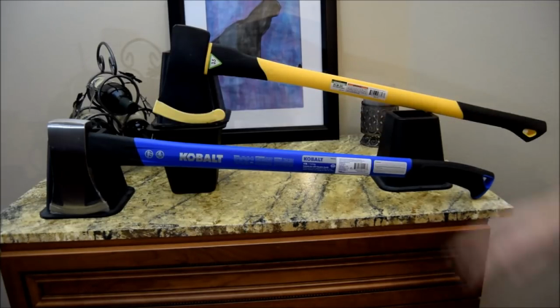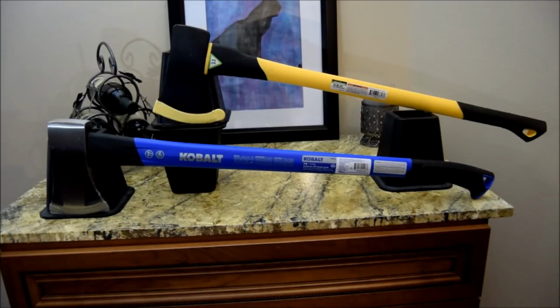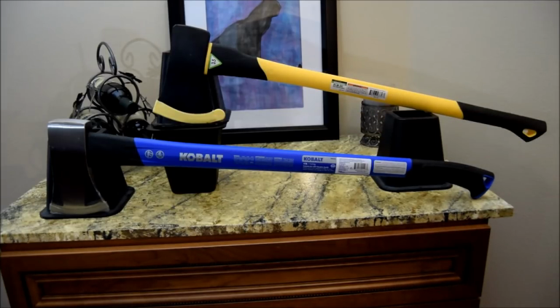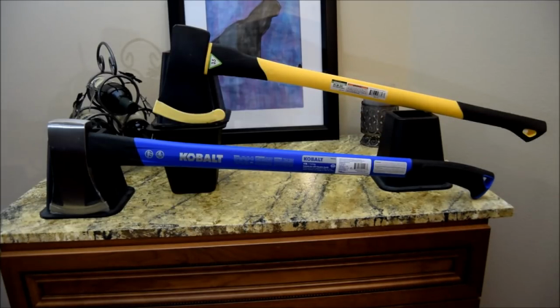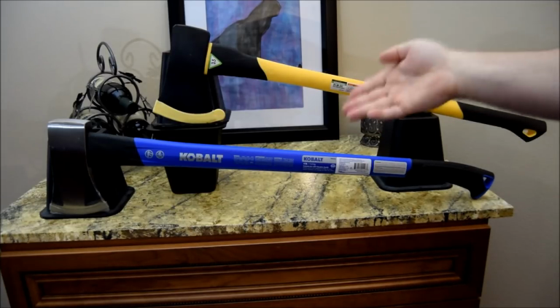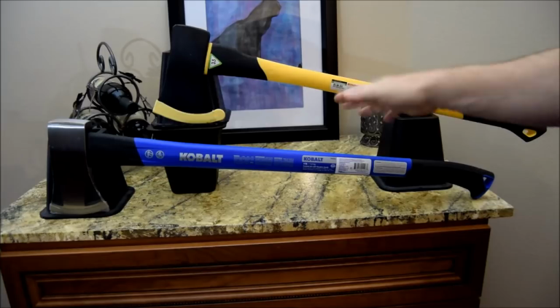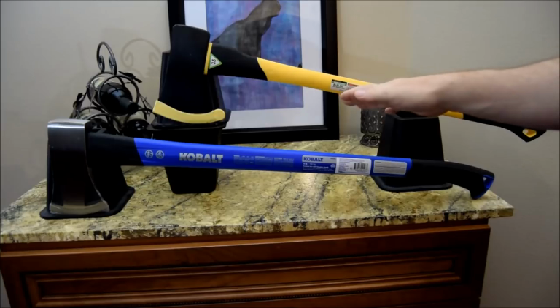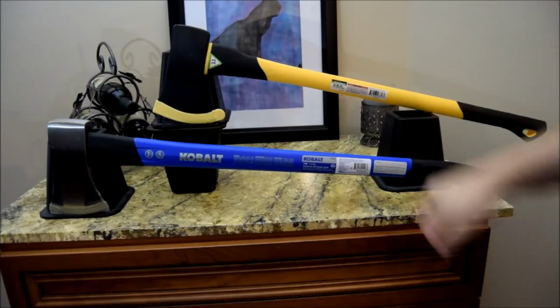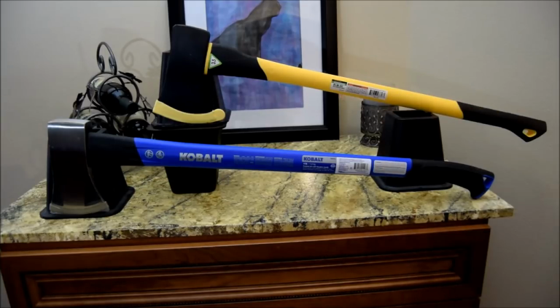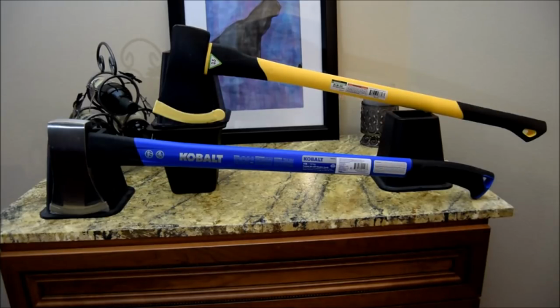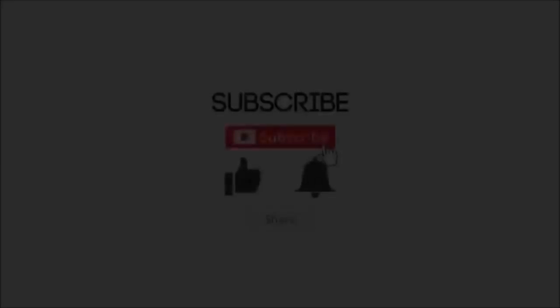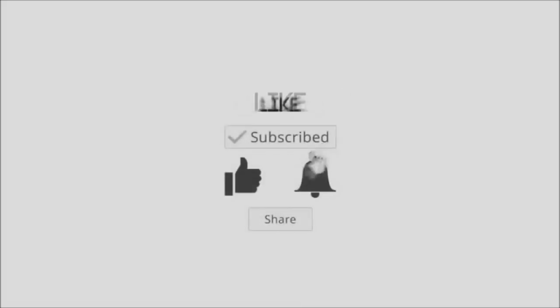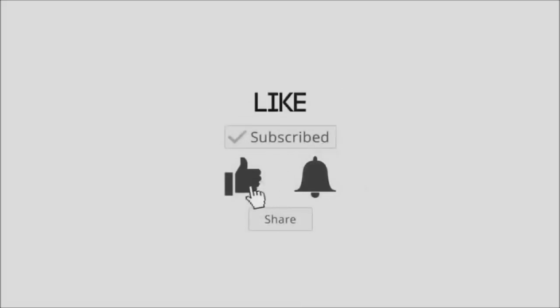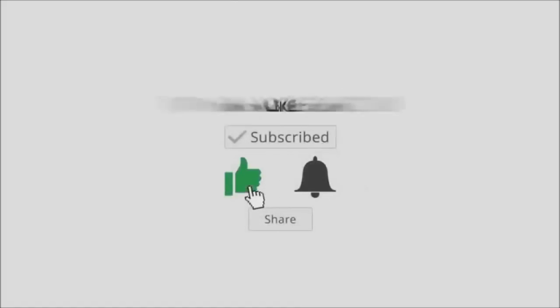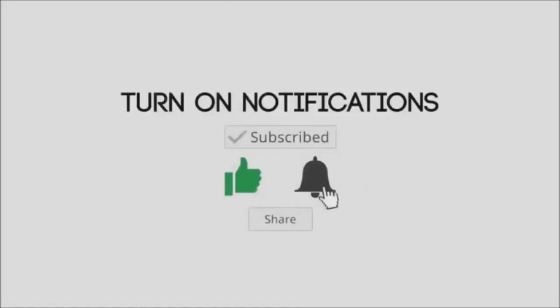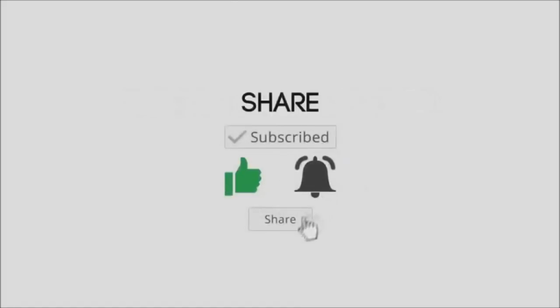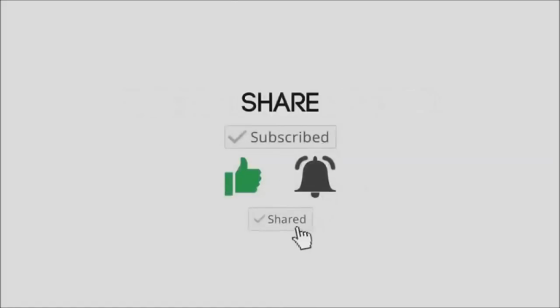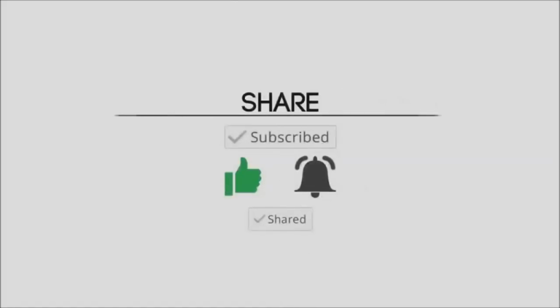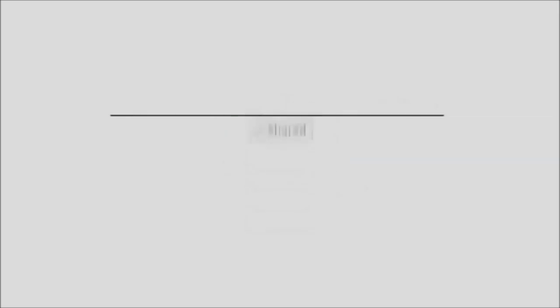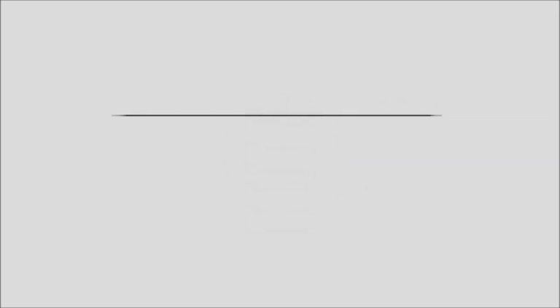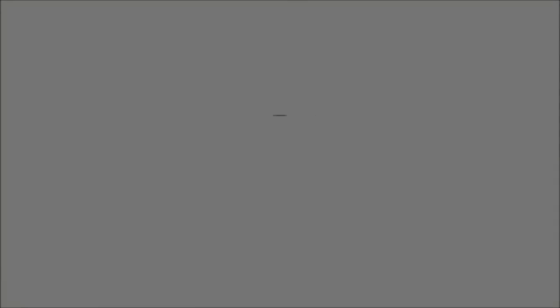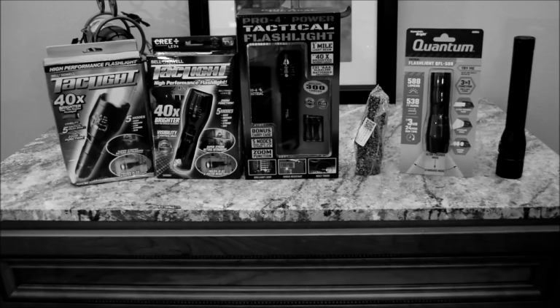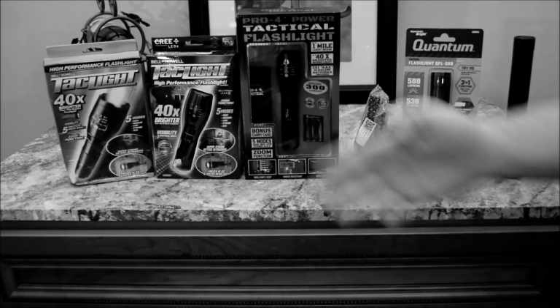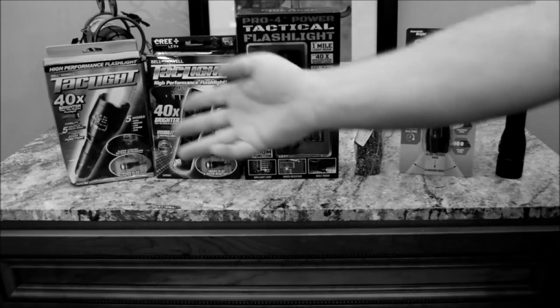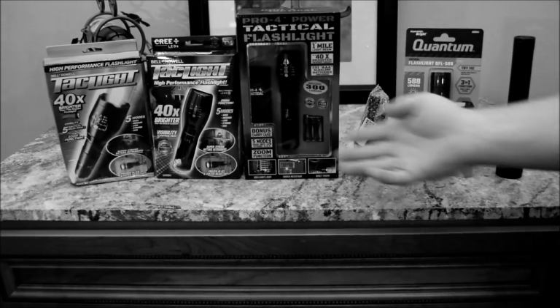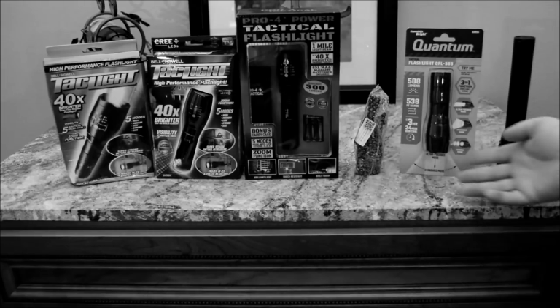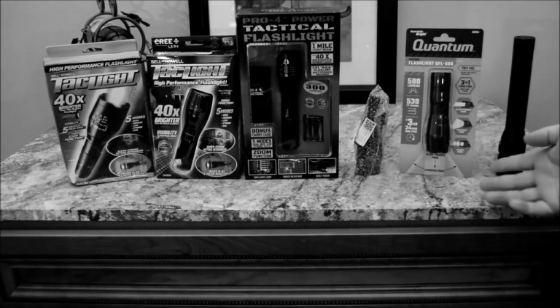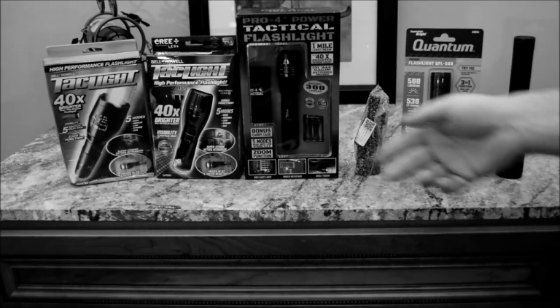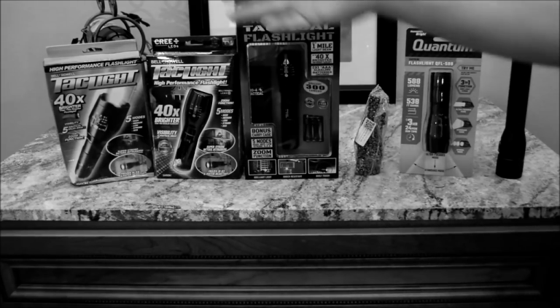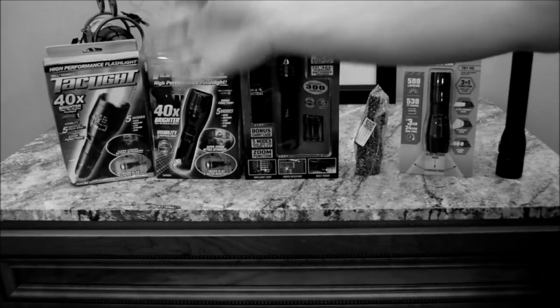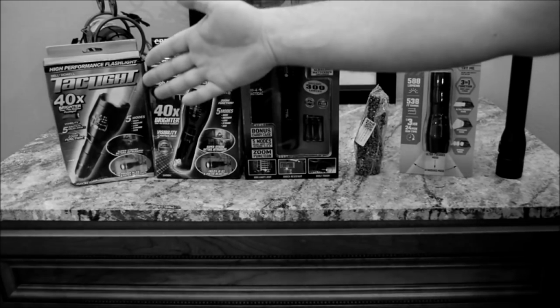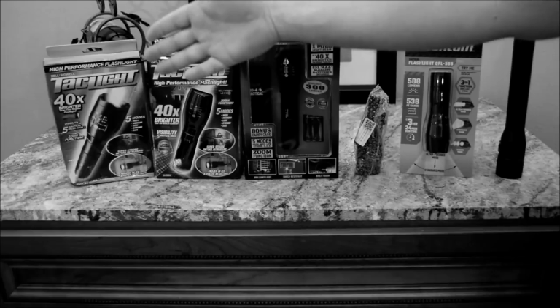But first, if you haven't subscribed, click on that button. I am giving away an Amazon gift card to a subscriber this January and a tactical flashlight next month. If you haven't seen my tactical flashlight comparison, I'll leave a link at the end of this video.